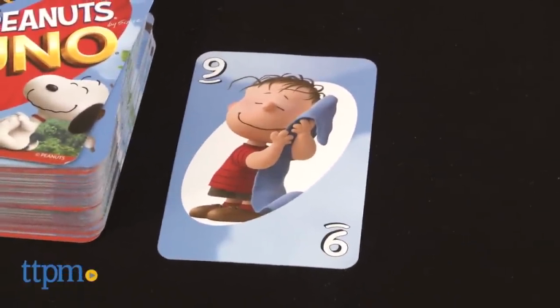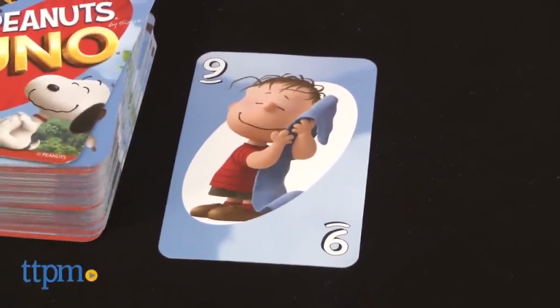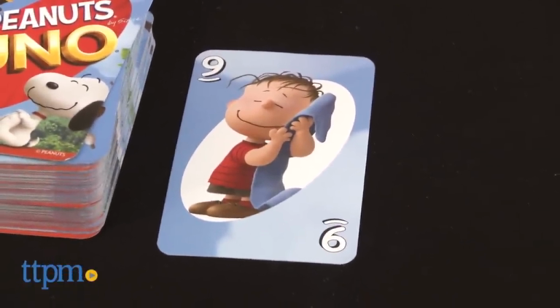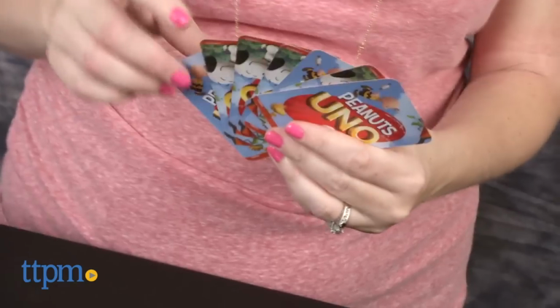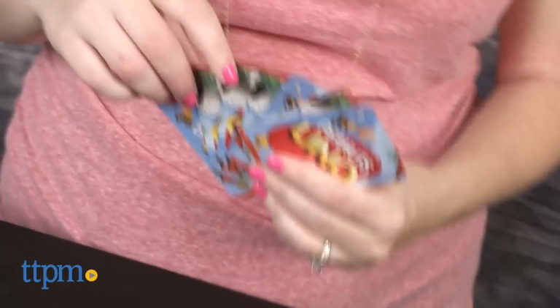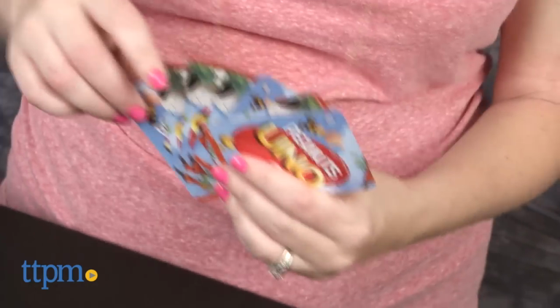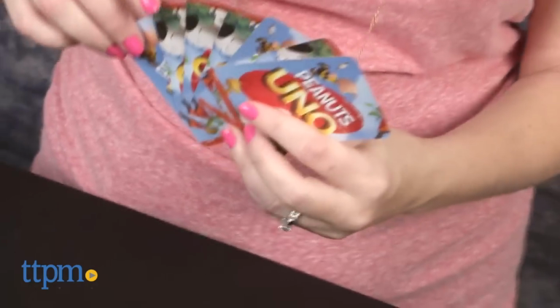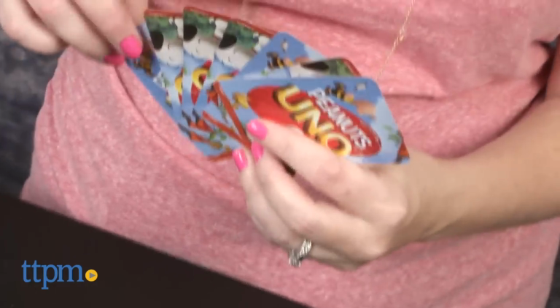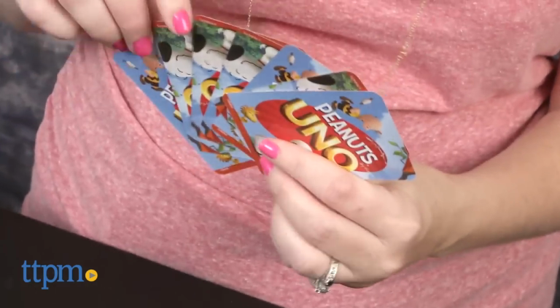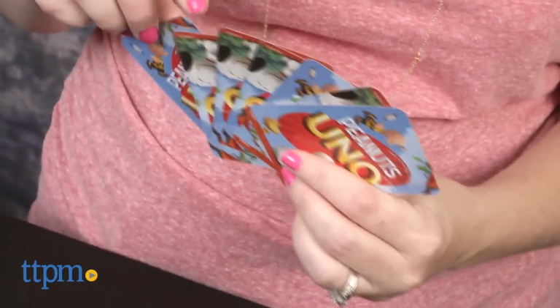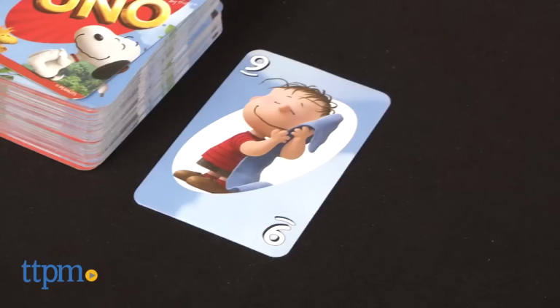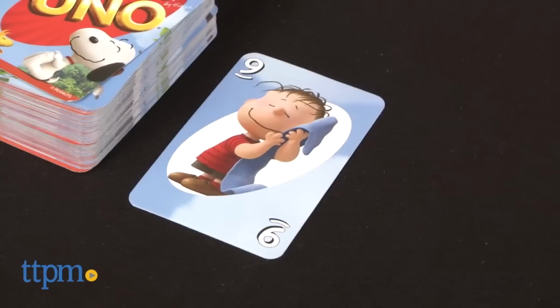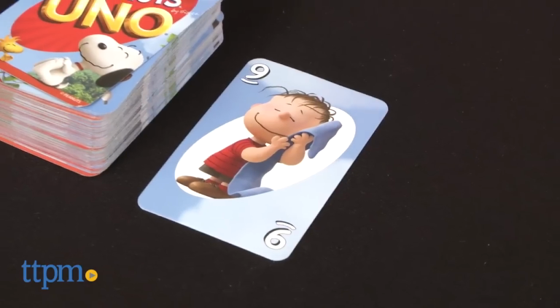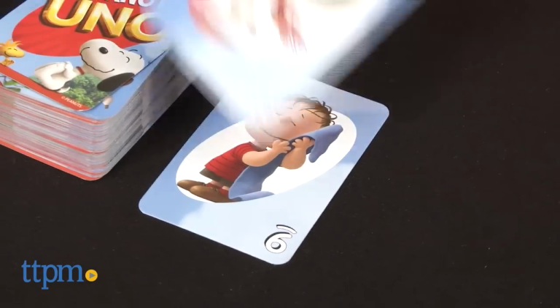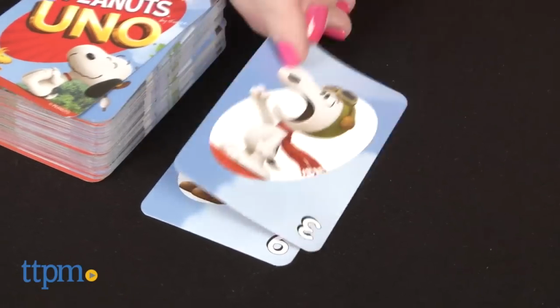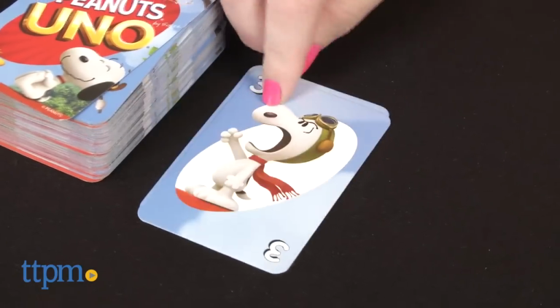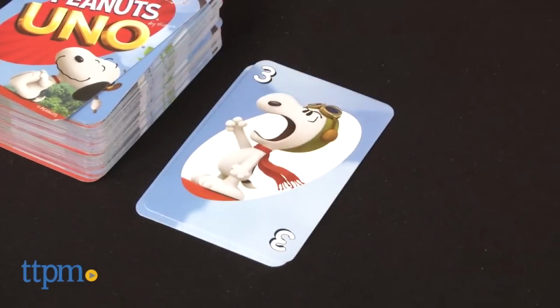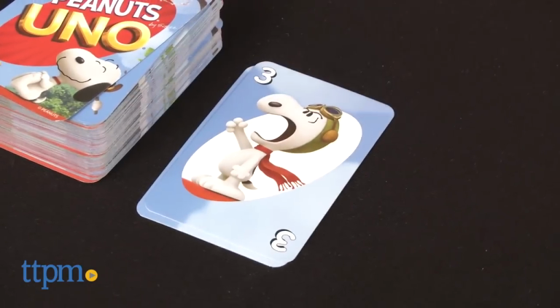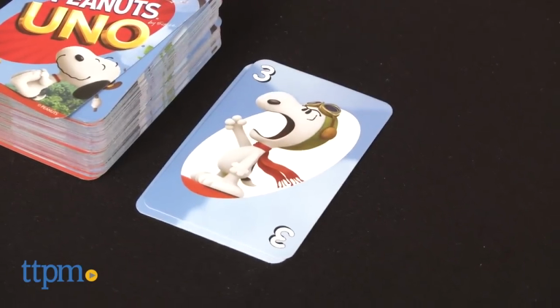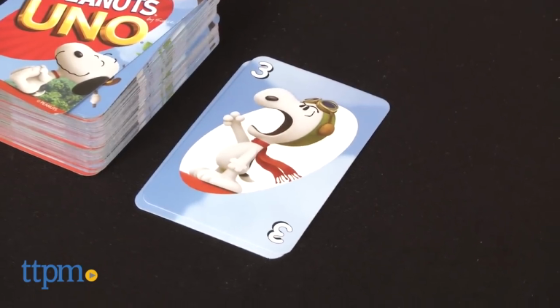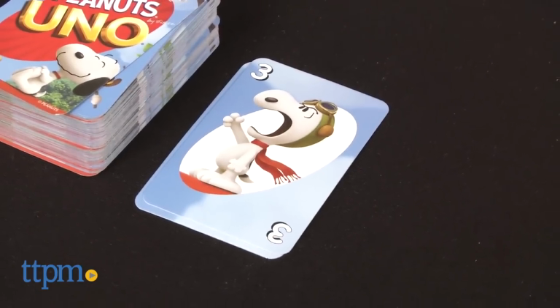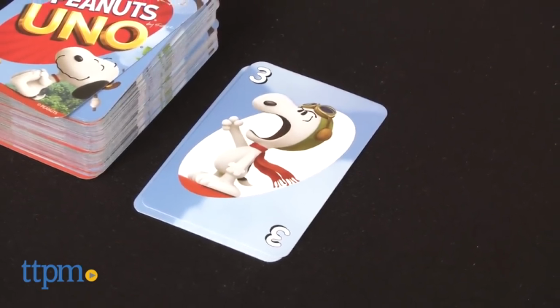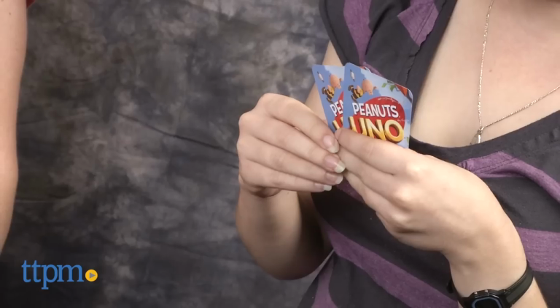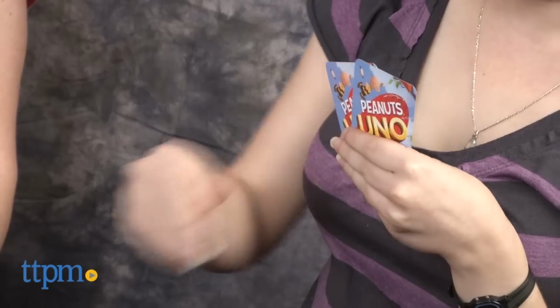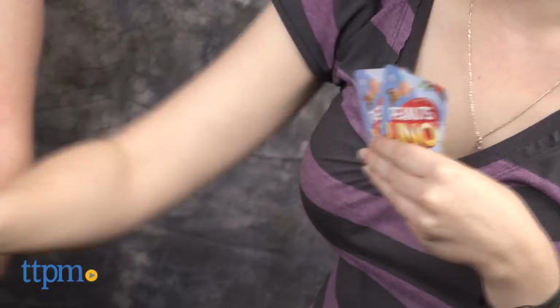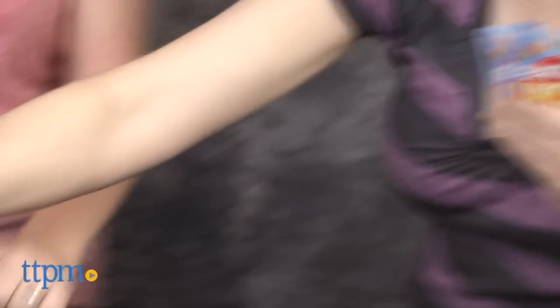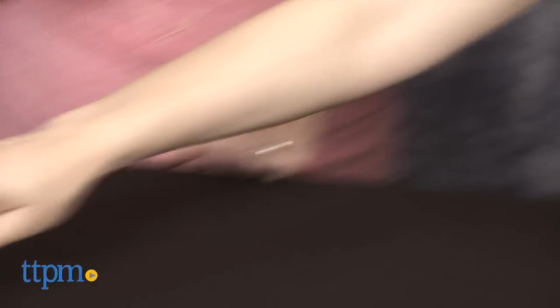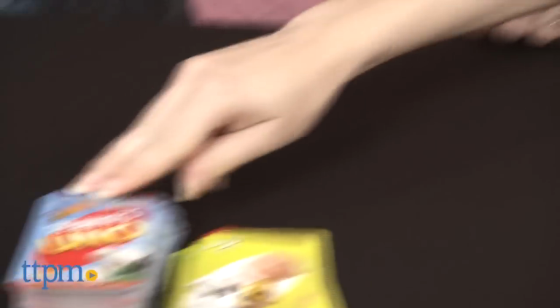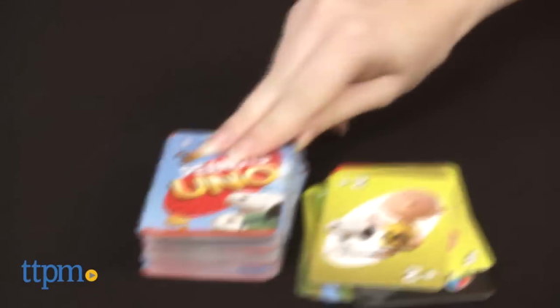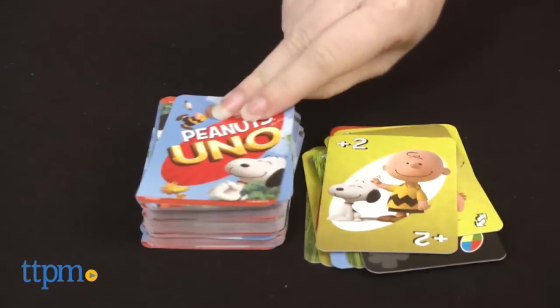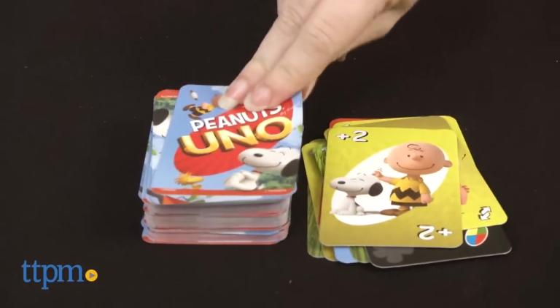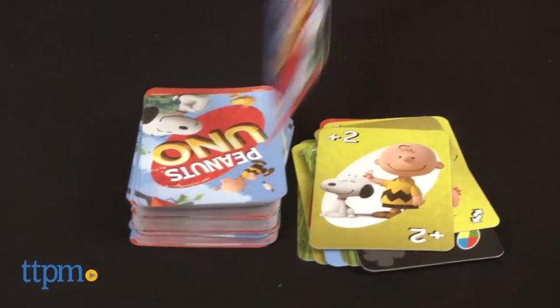On your turn, you must match a card from your hand to the card on the top of the discard pile, either by number, color, or symbol. If you don't have a card that matches, take one from the draw pile.